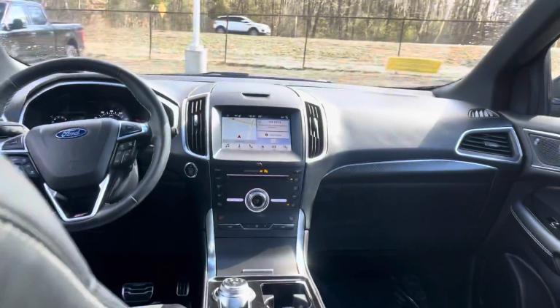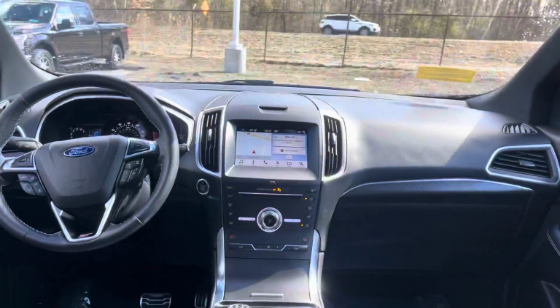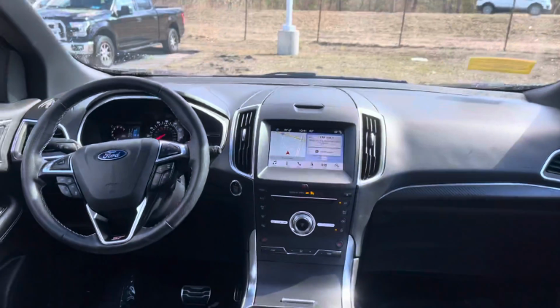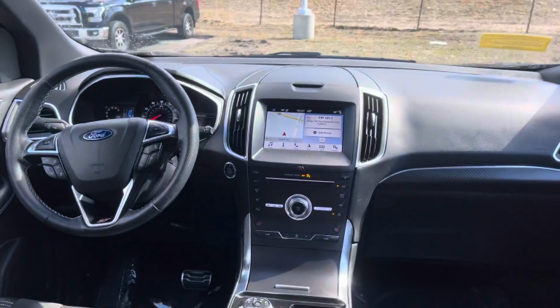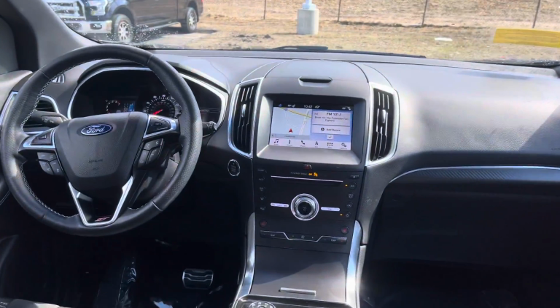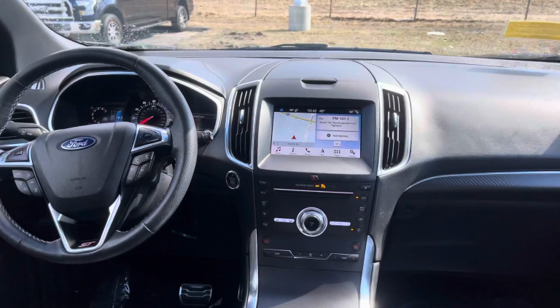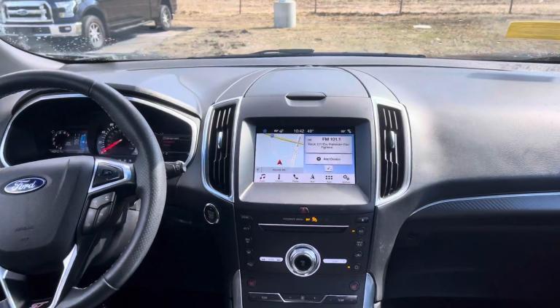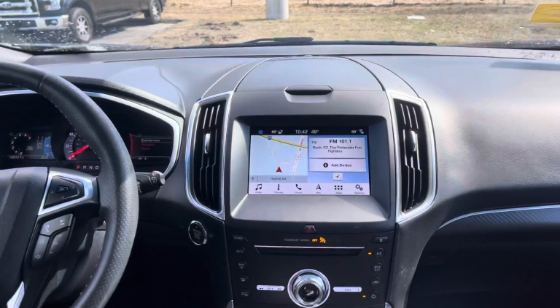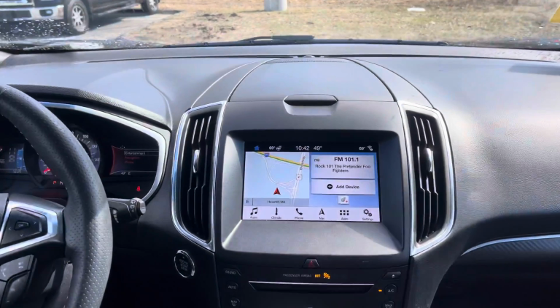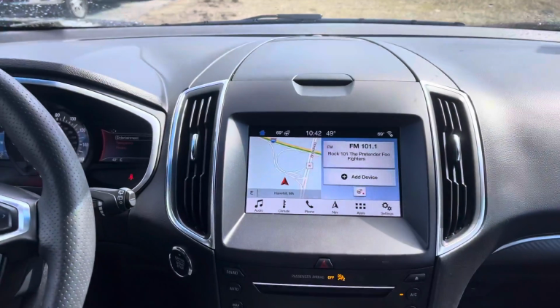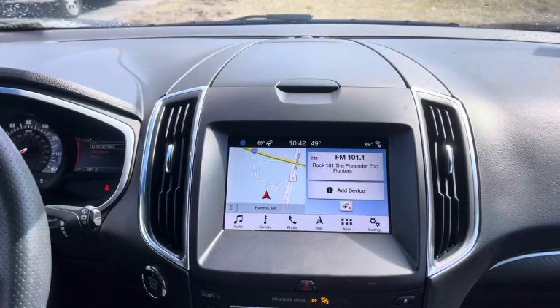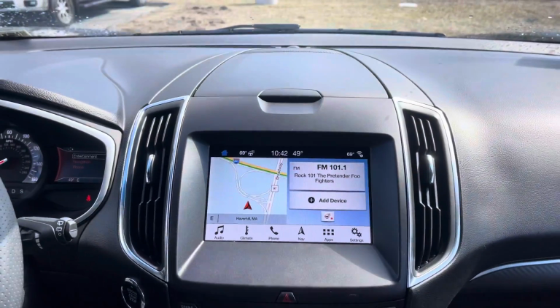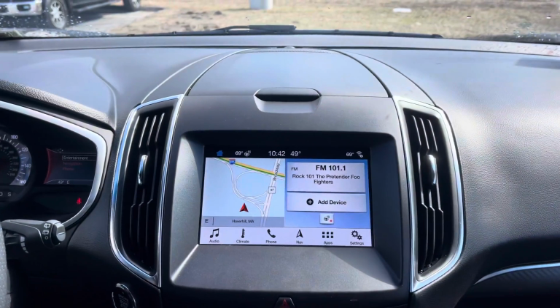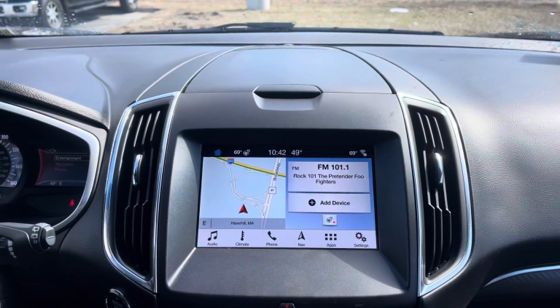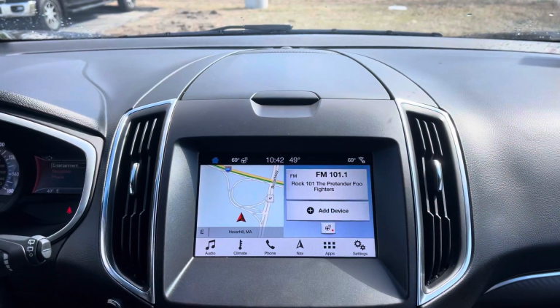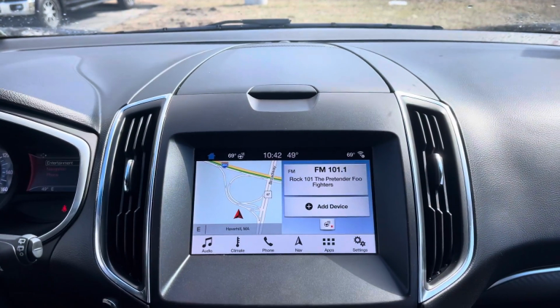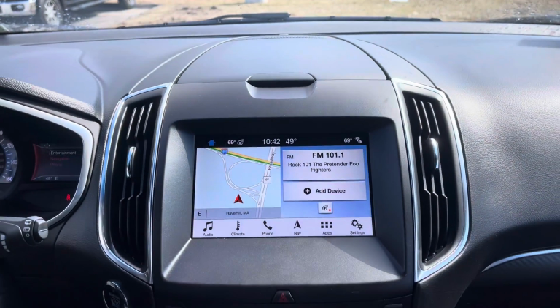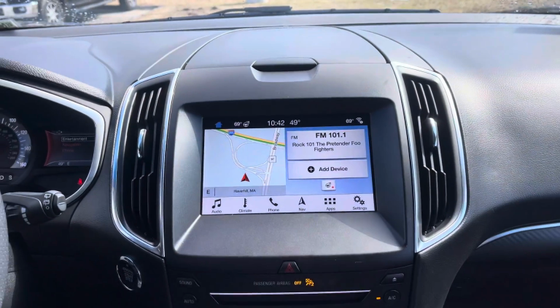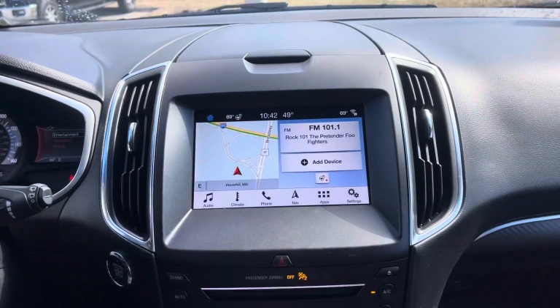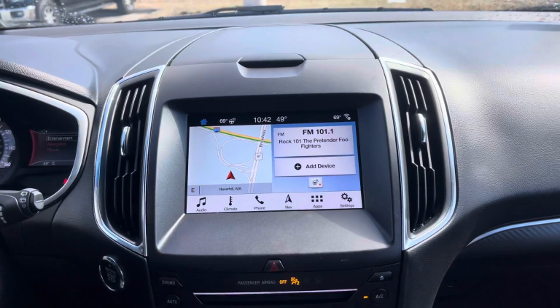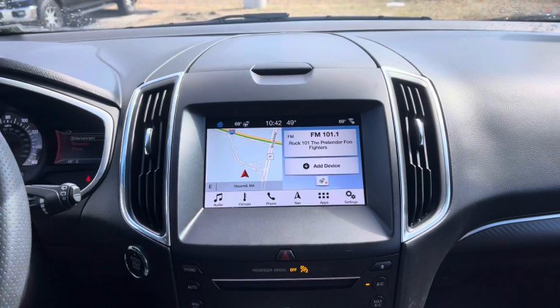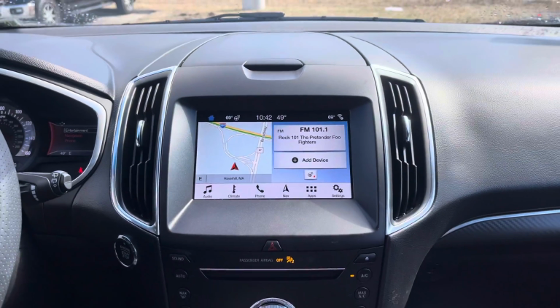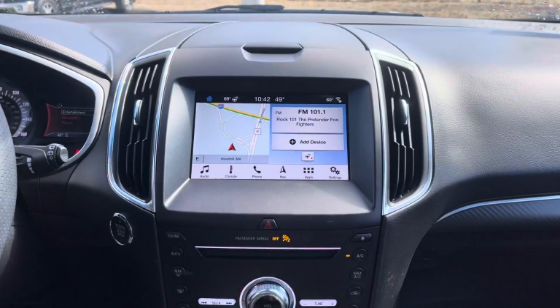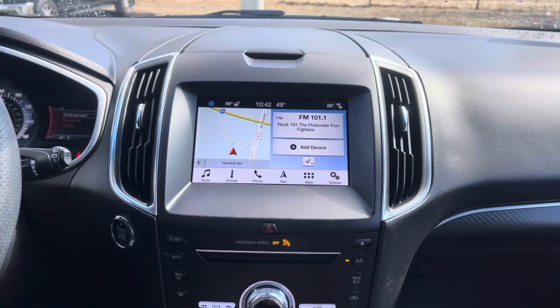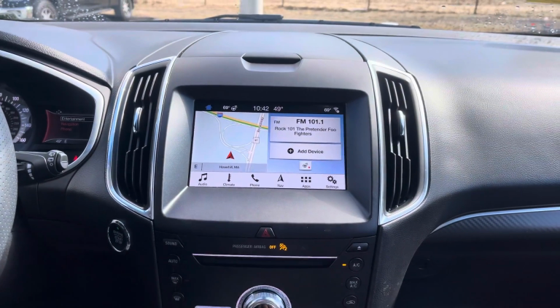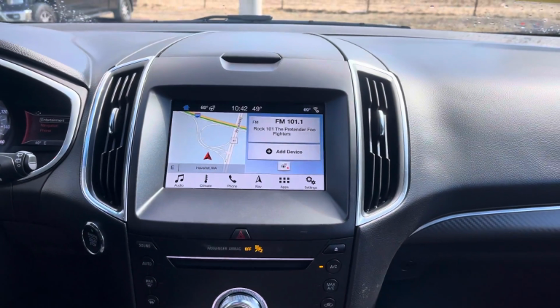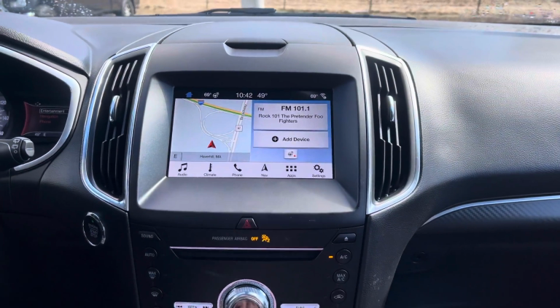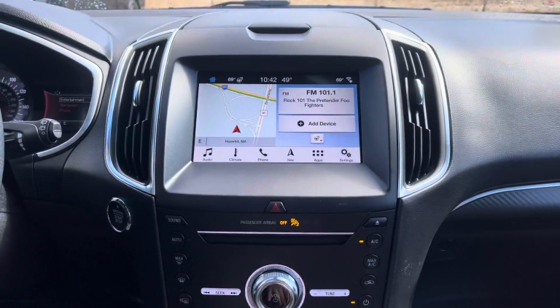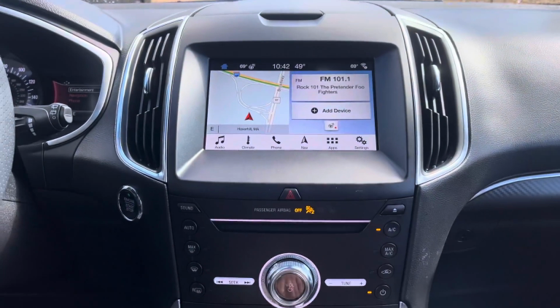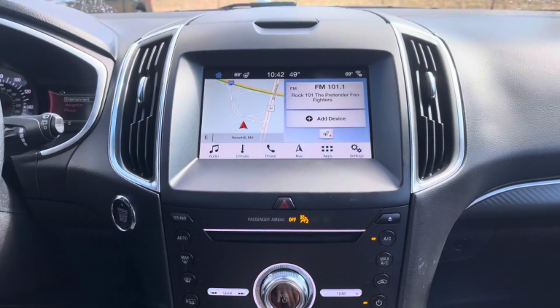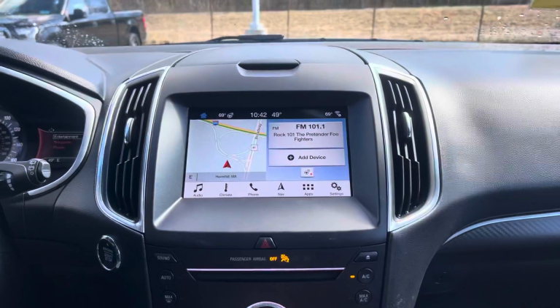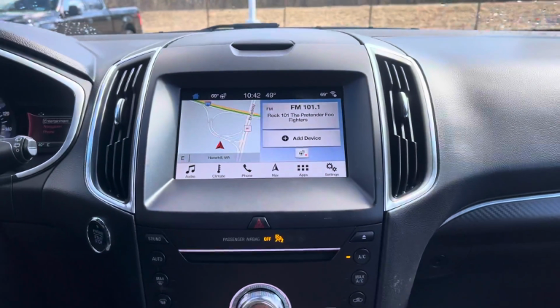And your very fancy dashboard, as you can see. This vehicle comes with navigation already included, but you can use Apple CarPlay or Android Auto if you wanted to do that as well — in case you wanted to use Google Maps or Waze or whatever you use for GPS.